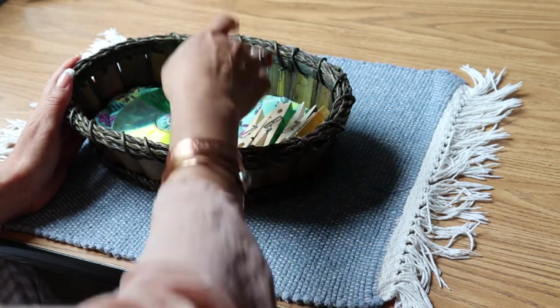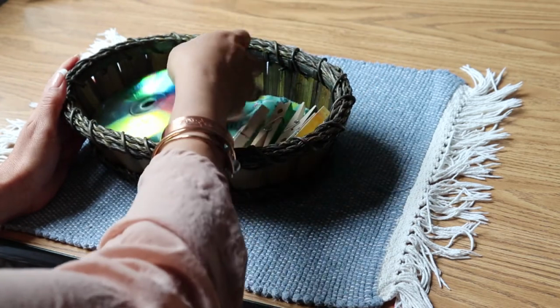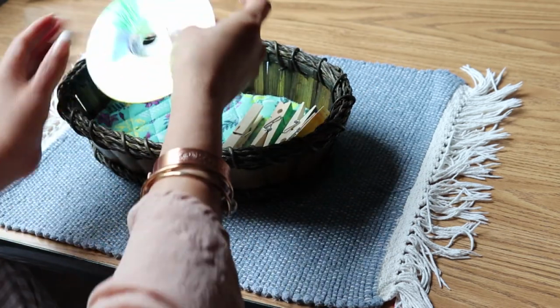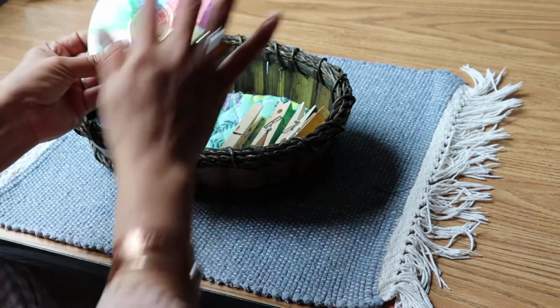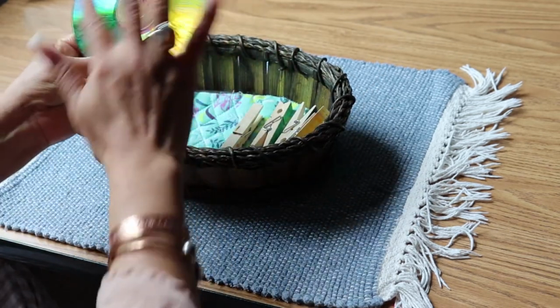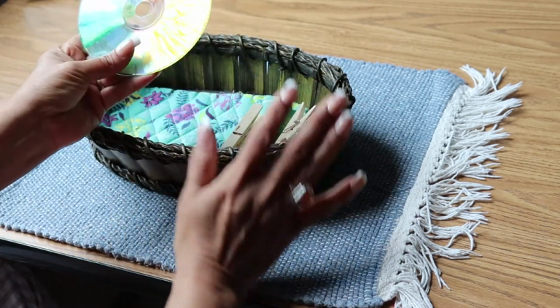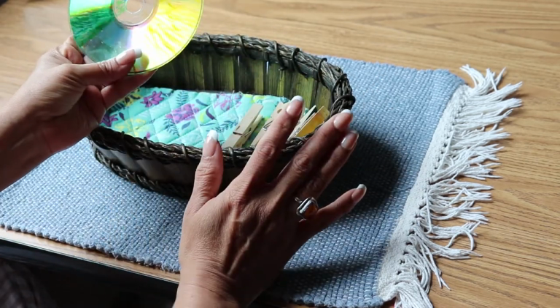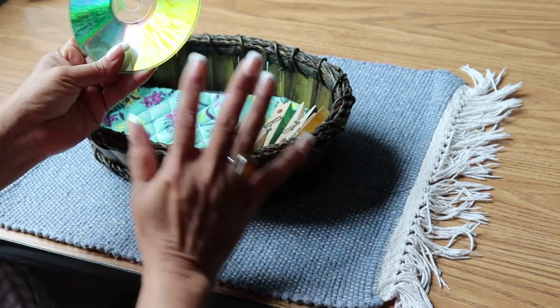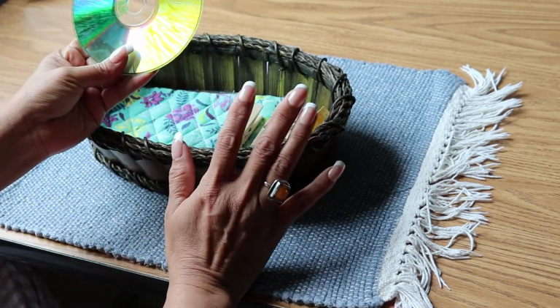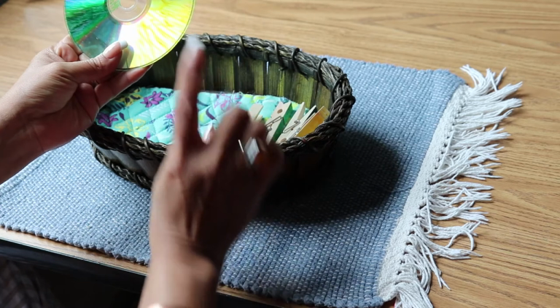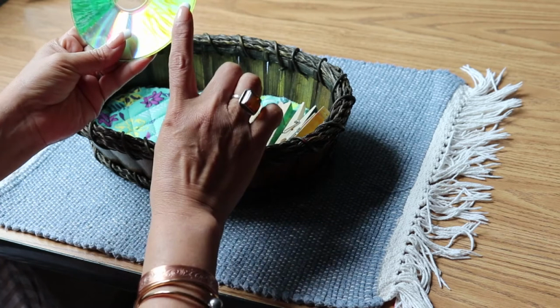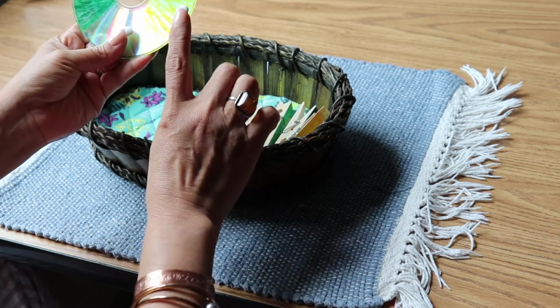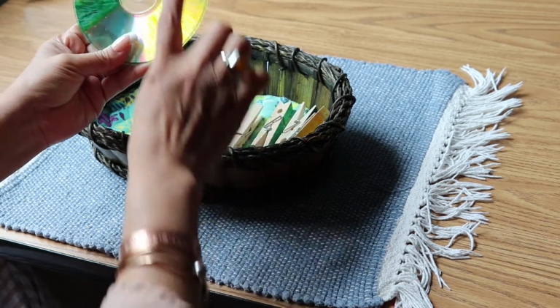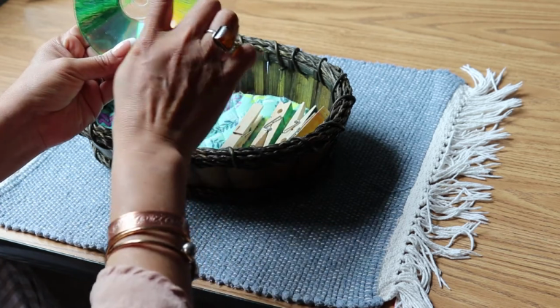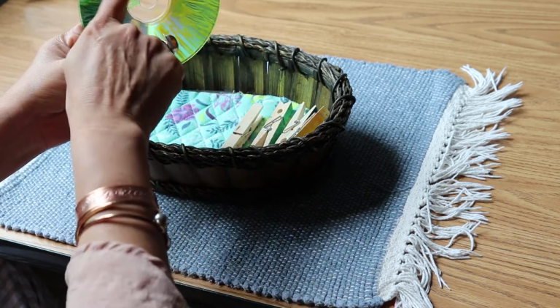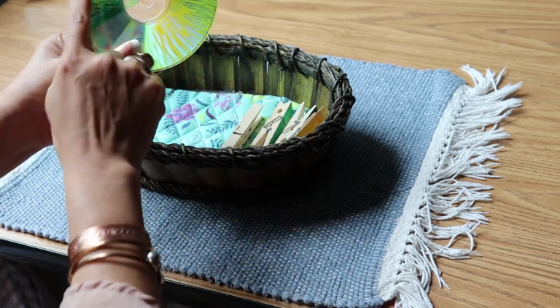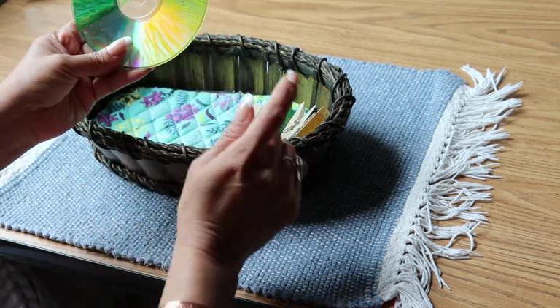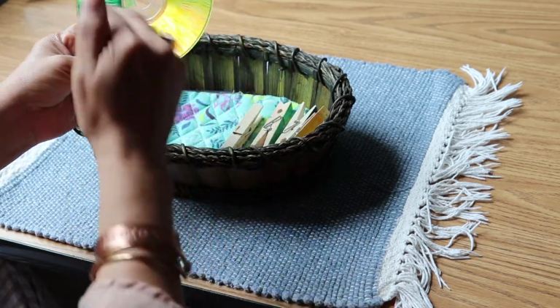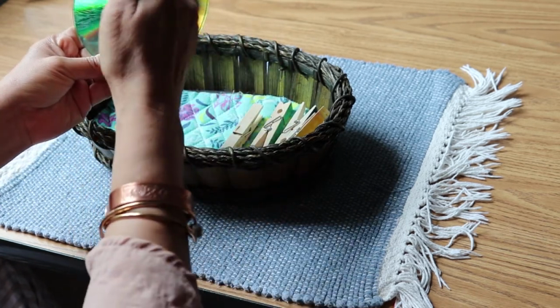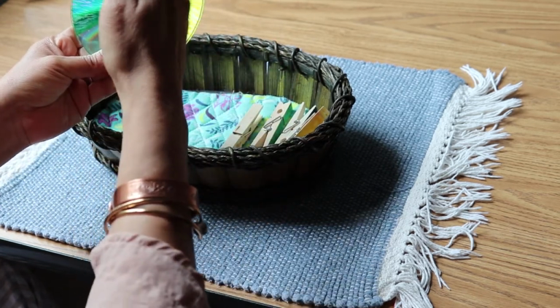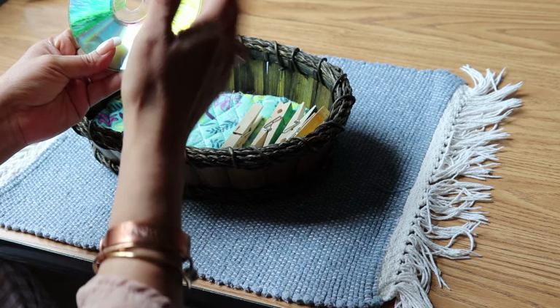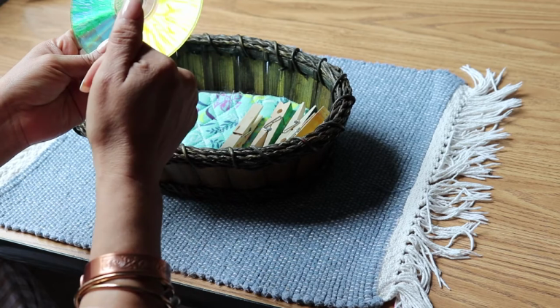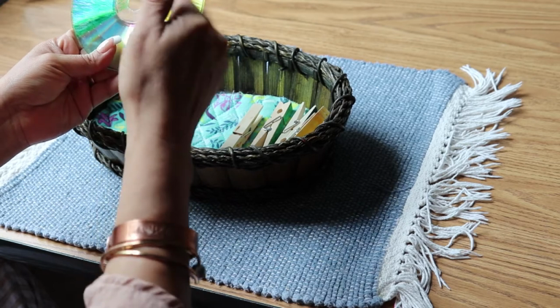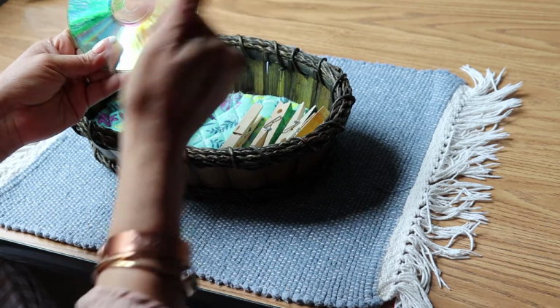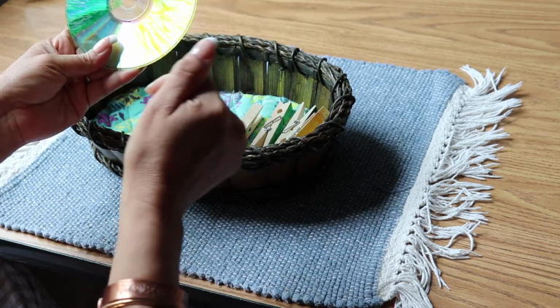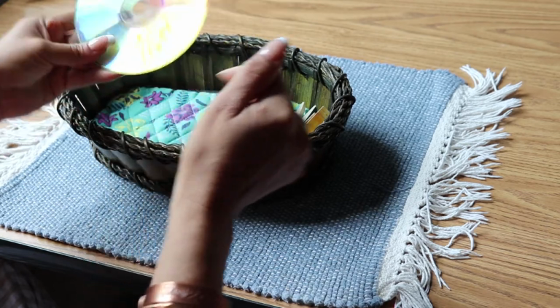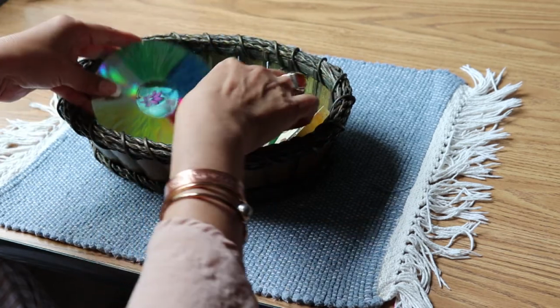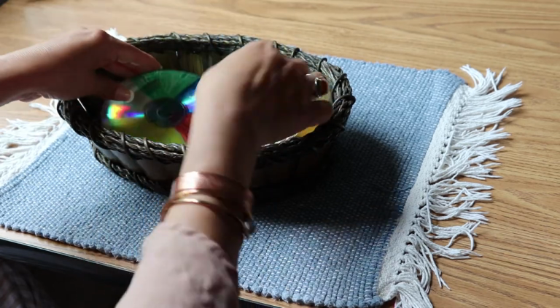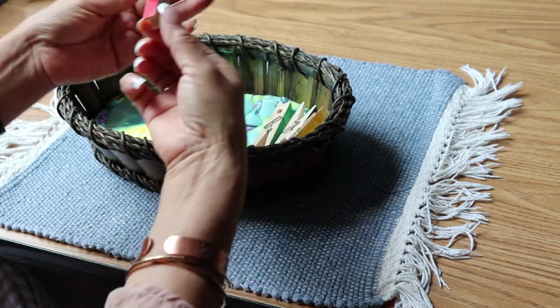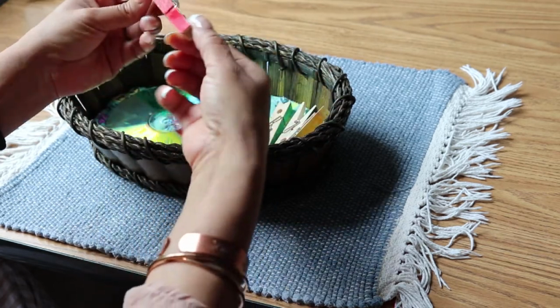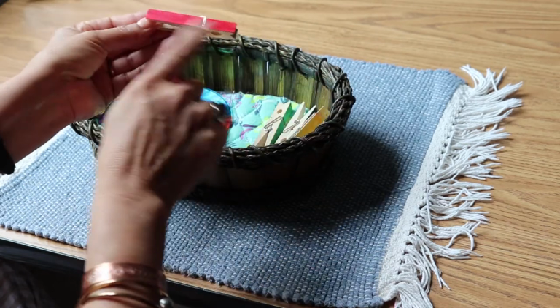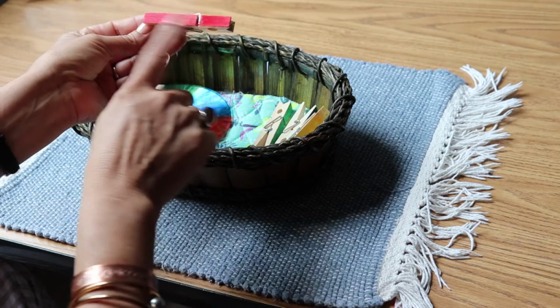This time I use an old CD and I choose four colors: yellow, red, blue, and green. You just kind of help your children to paint the CD, and then on the cloth pins you paint it as well.